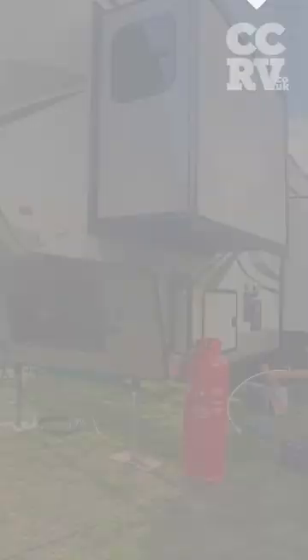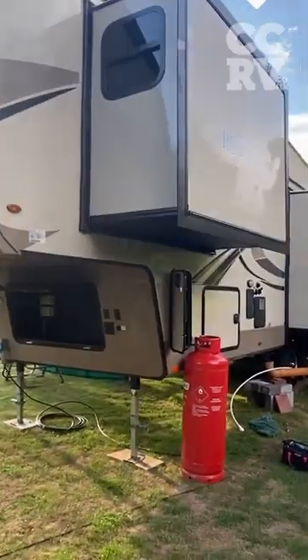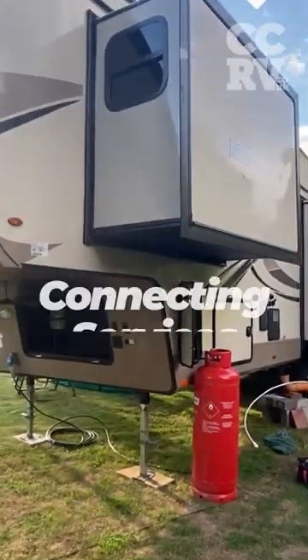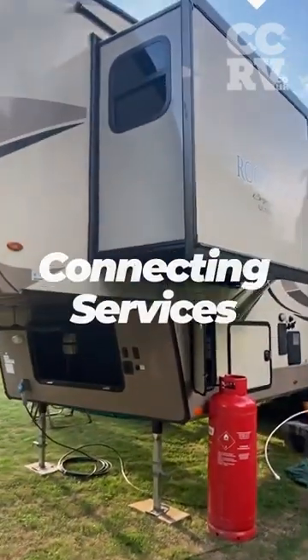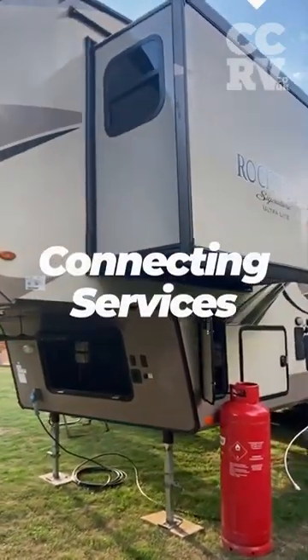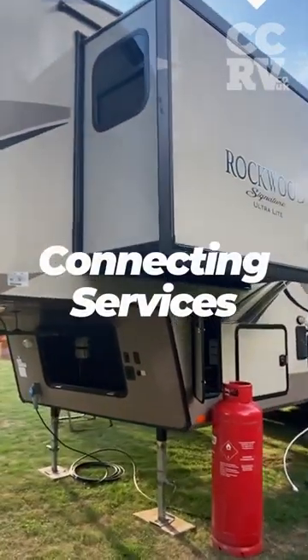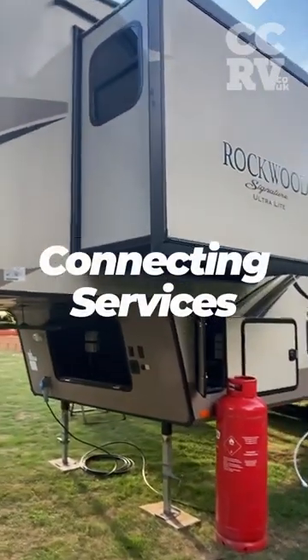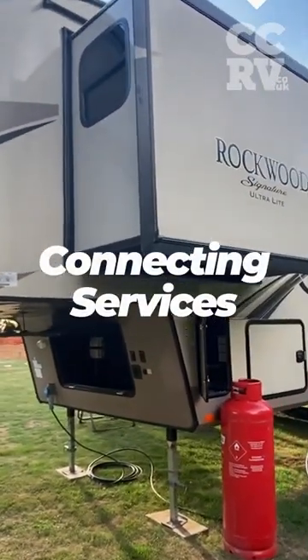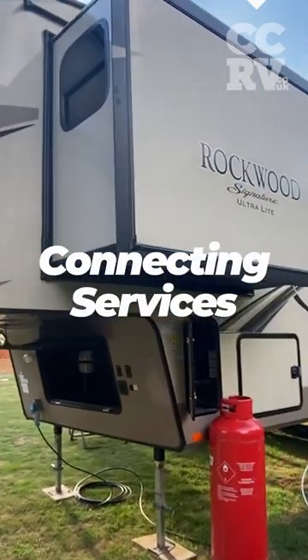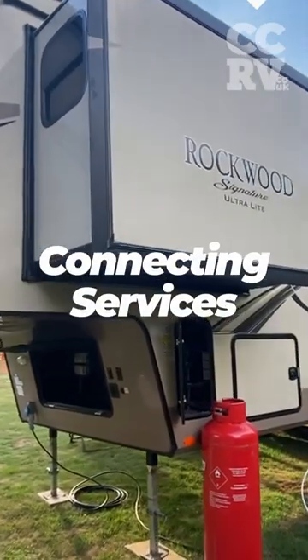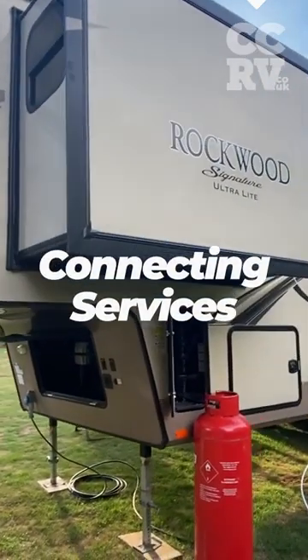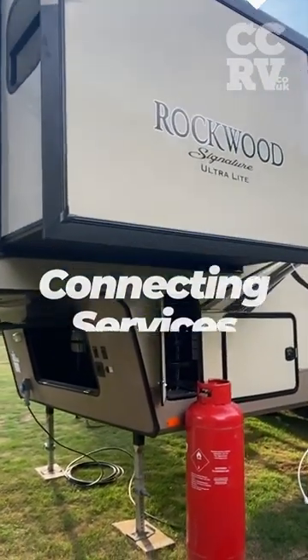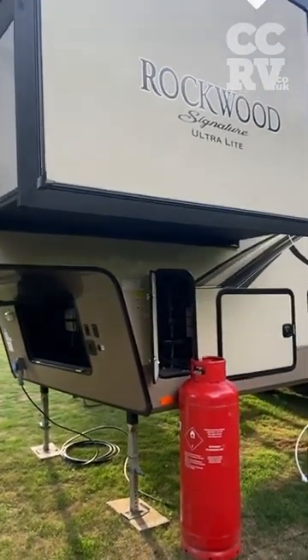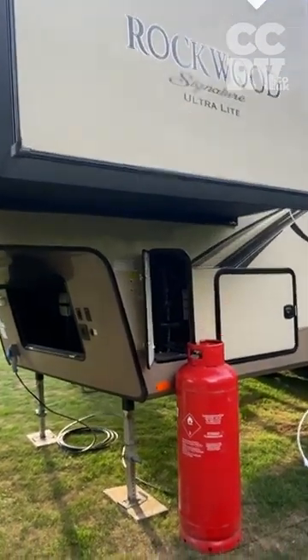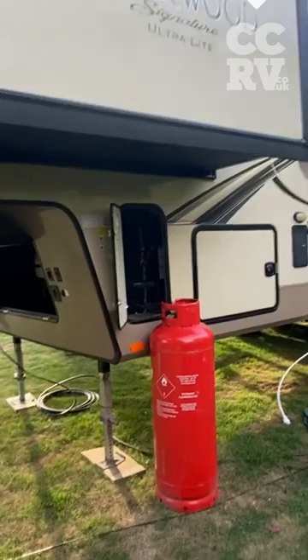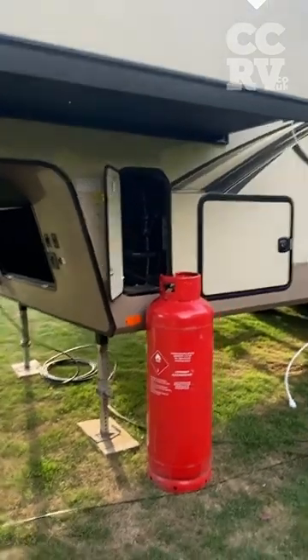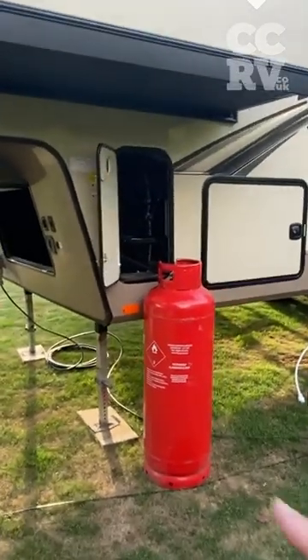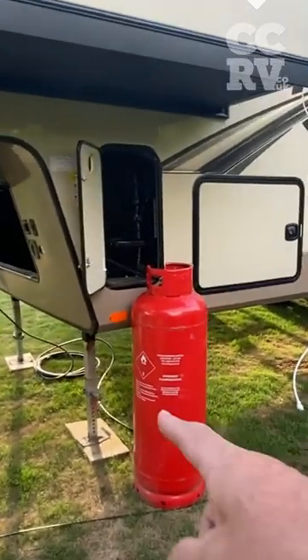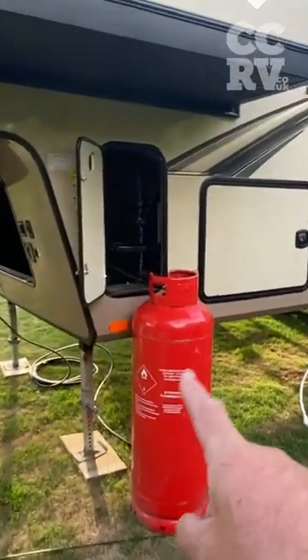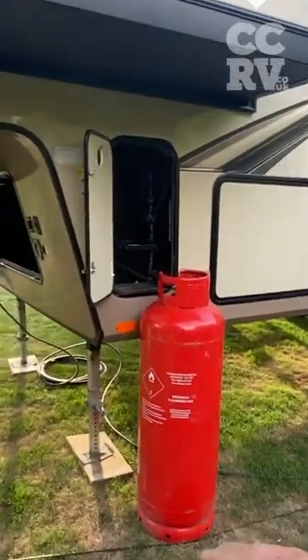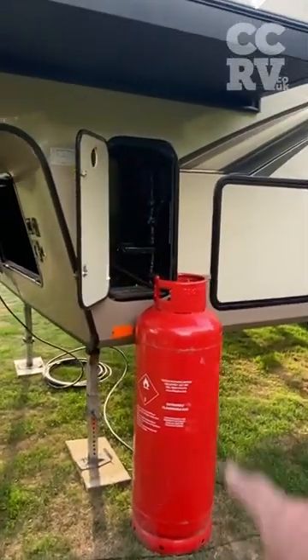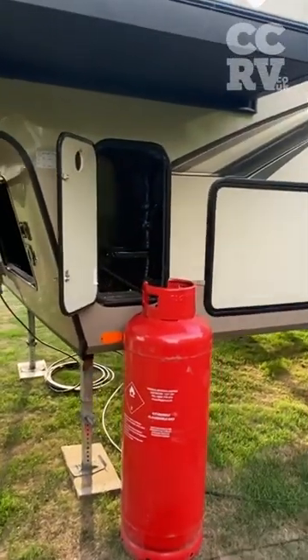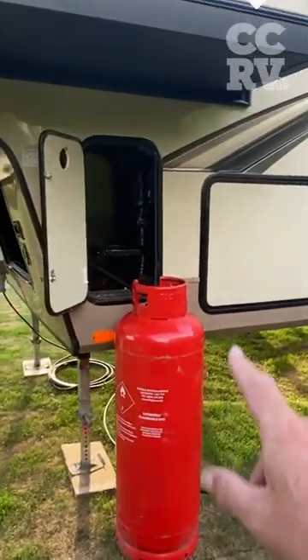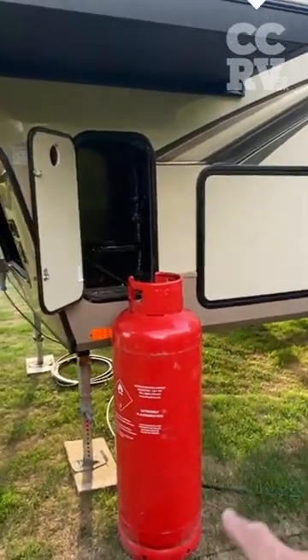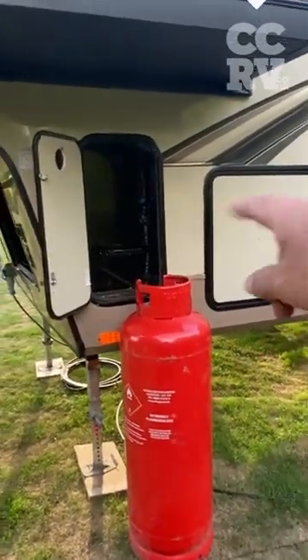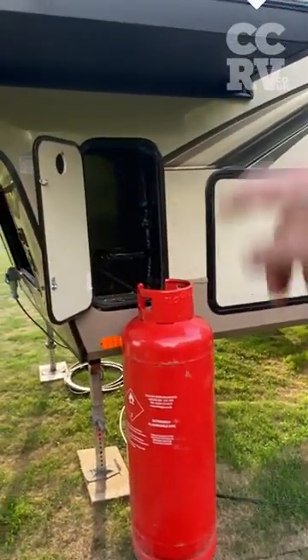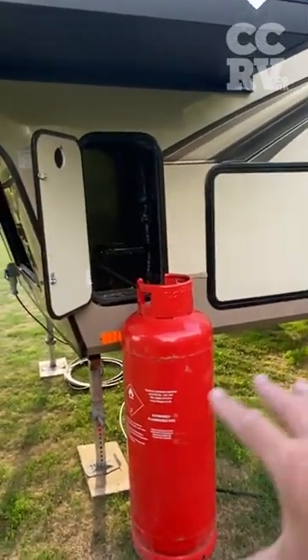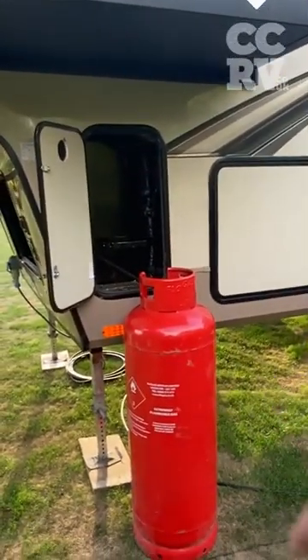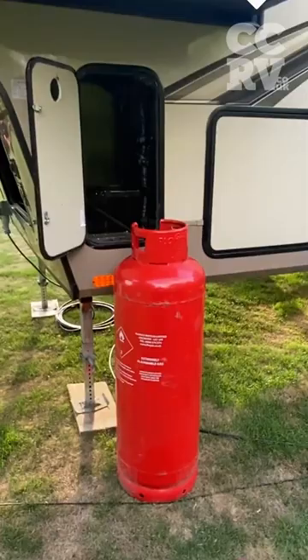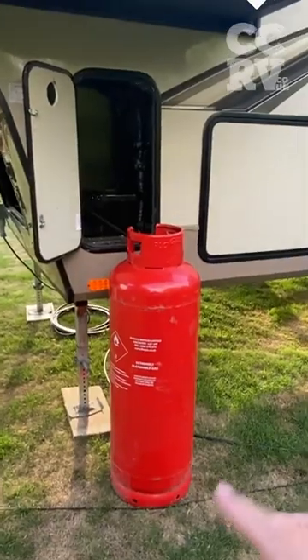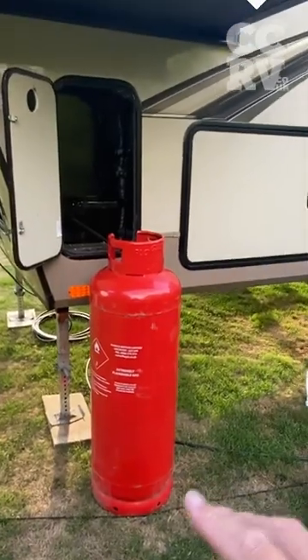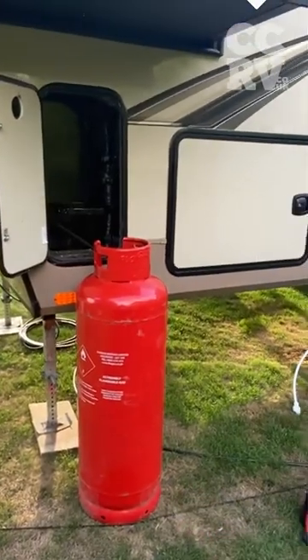This is just to give potential customers an idea of how they're connected up. Gas-wise, we go for the 47 kilo bottle, which is all hooked up and out of the way.